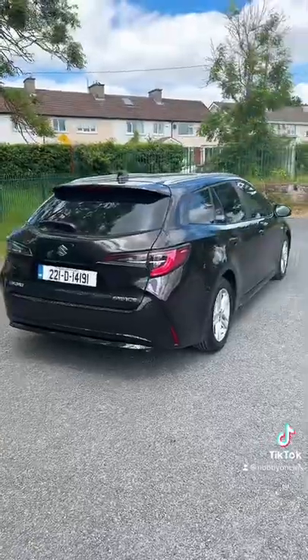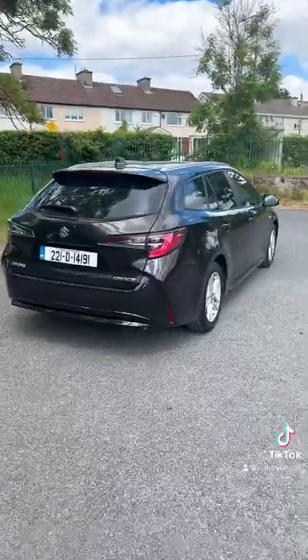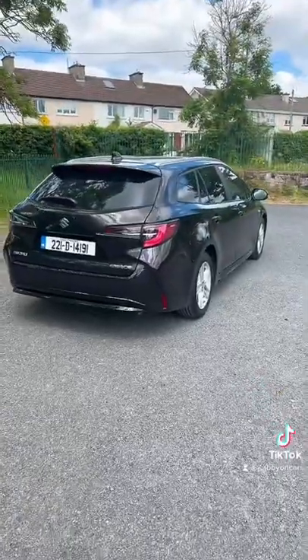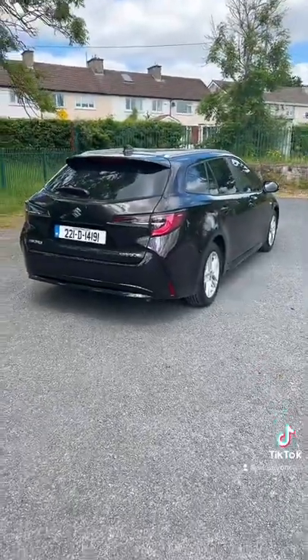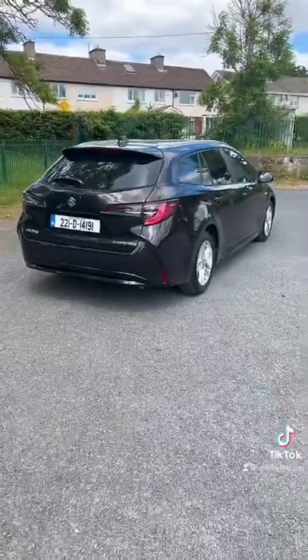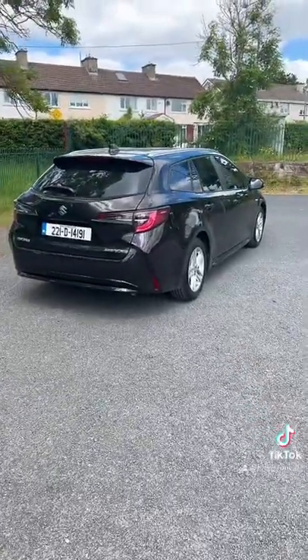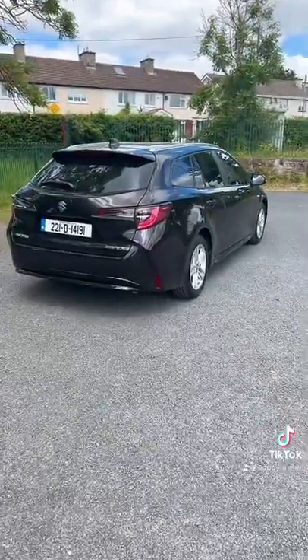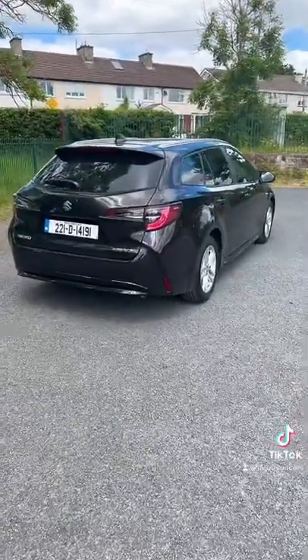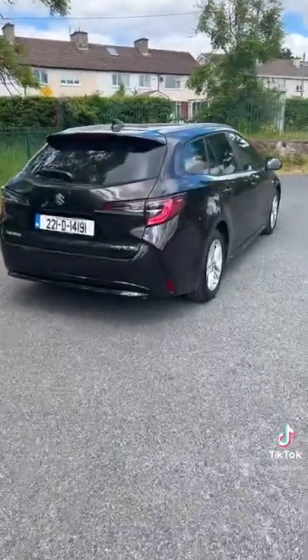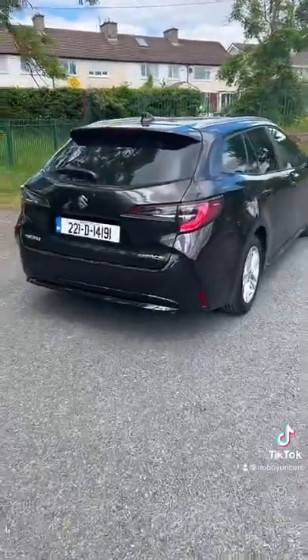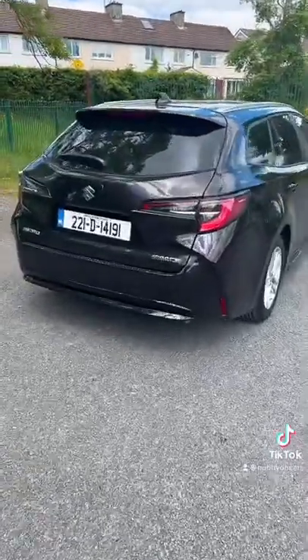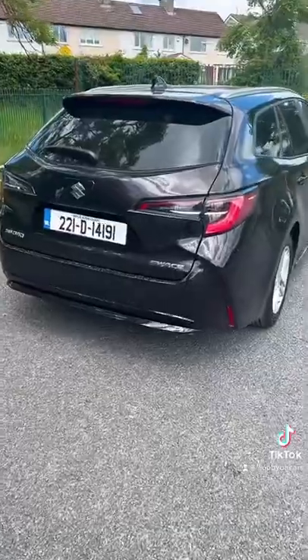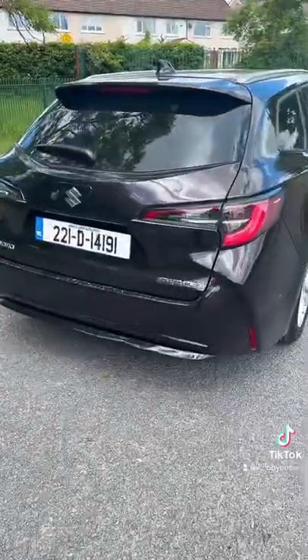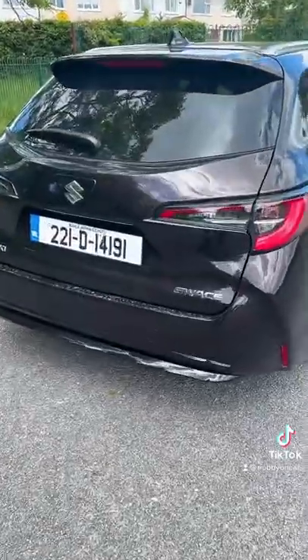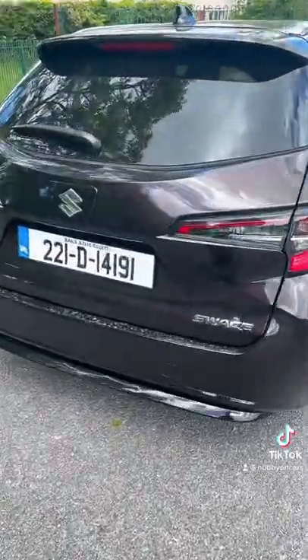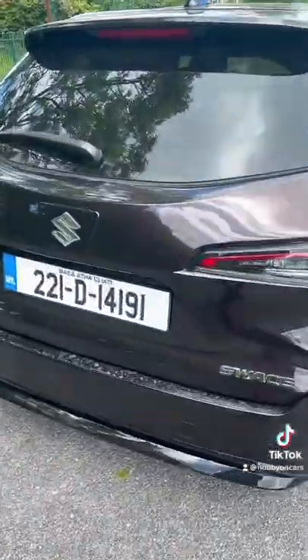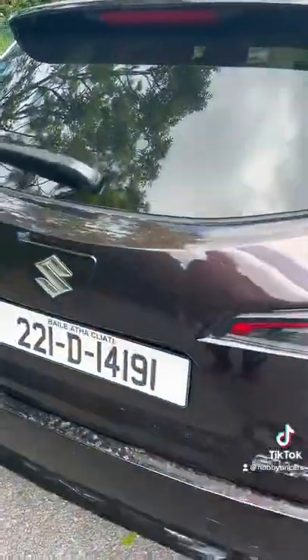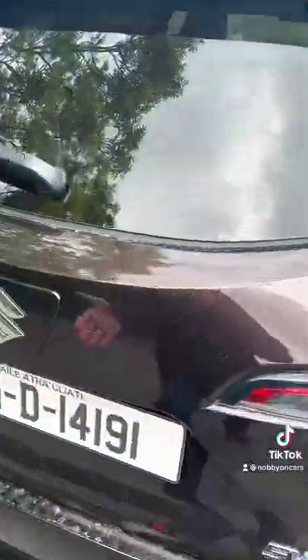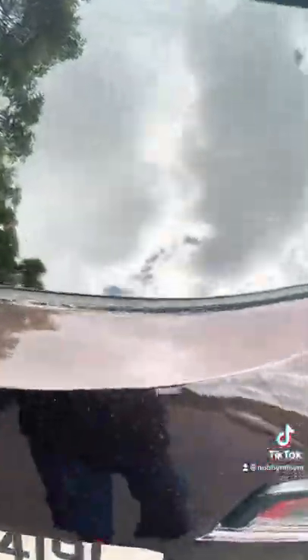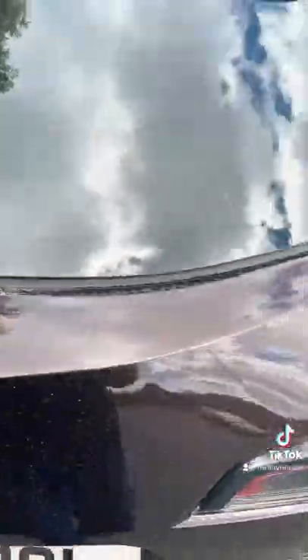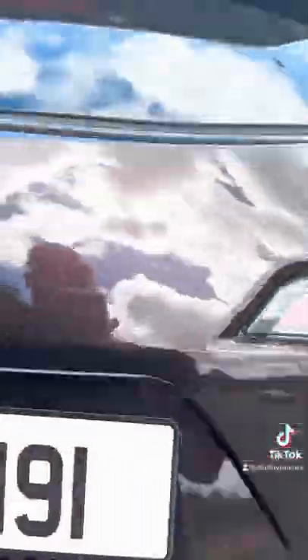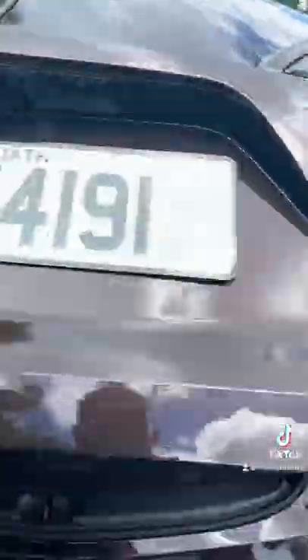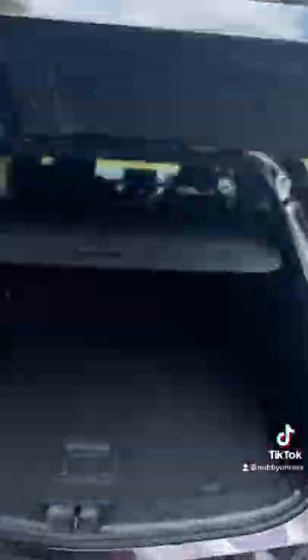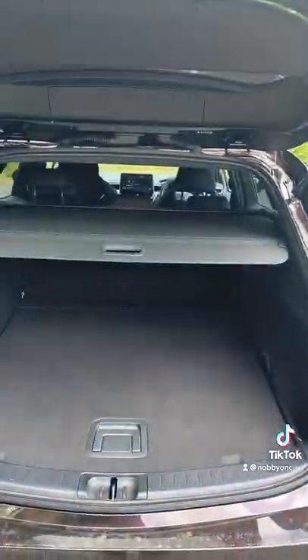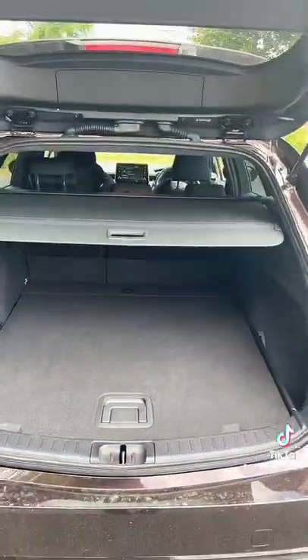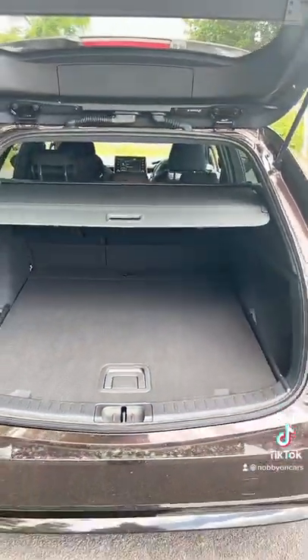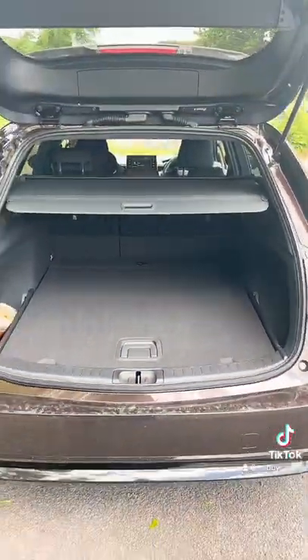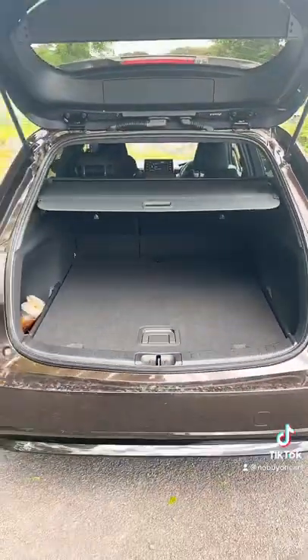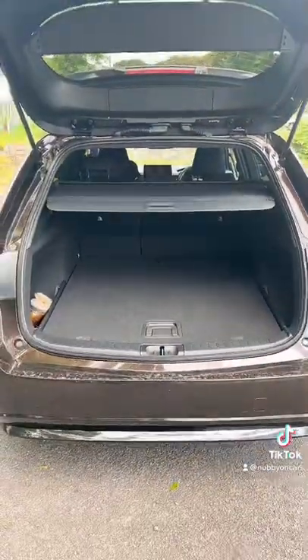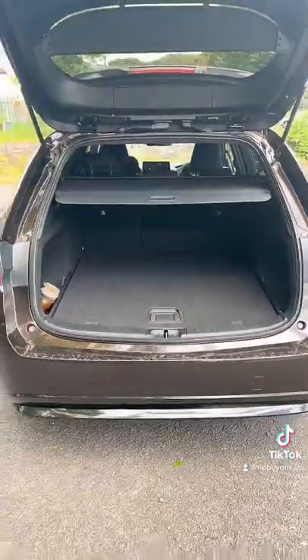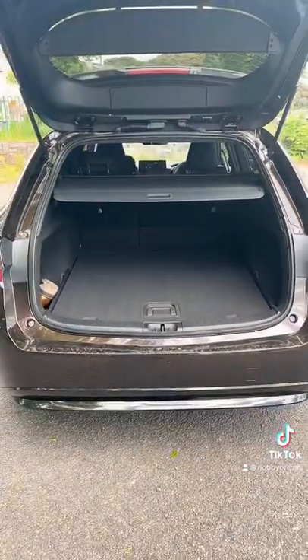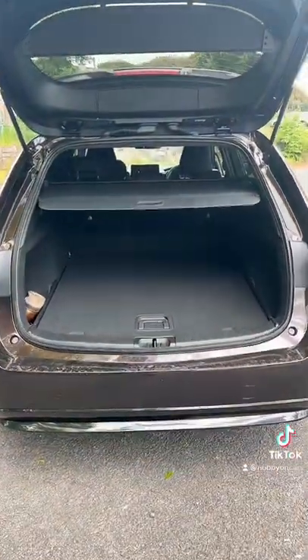It is a station wagon body style. The Swayce's boot is really big — if you need family space, it is the car for you.